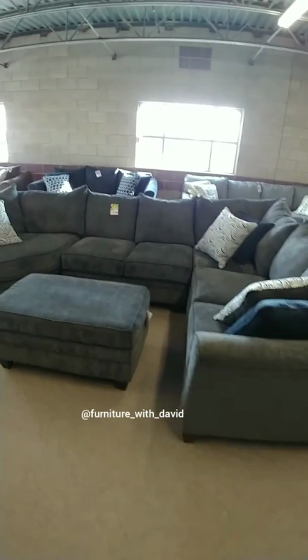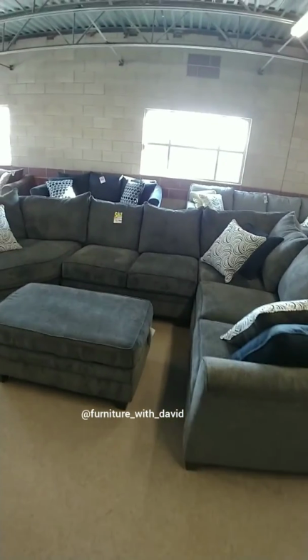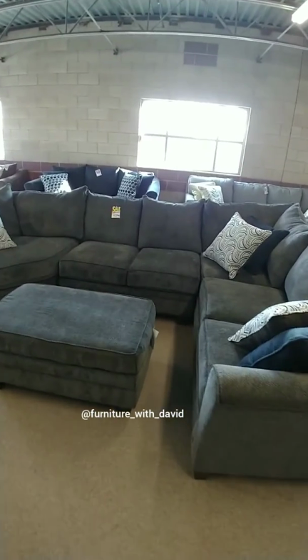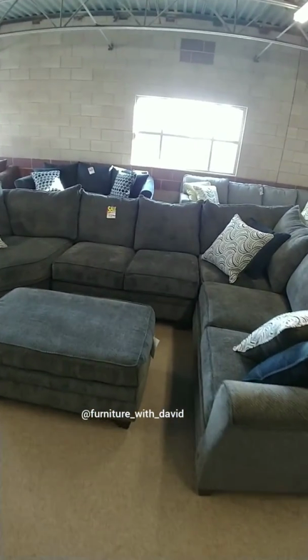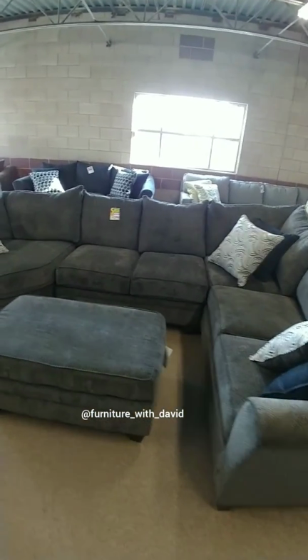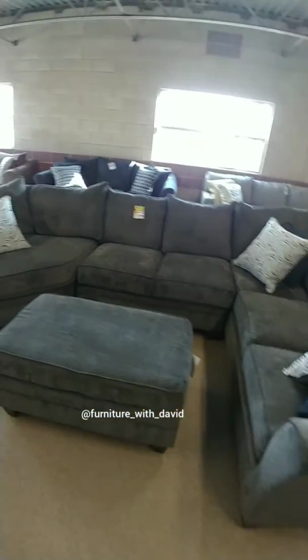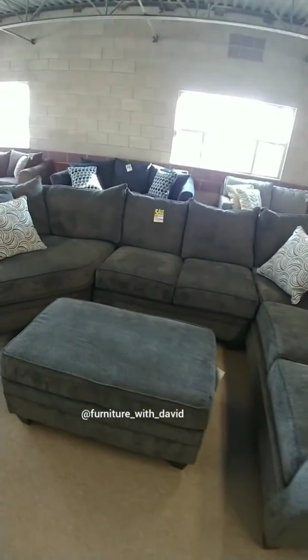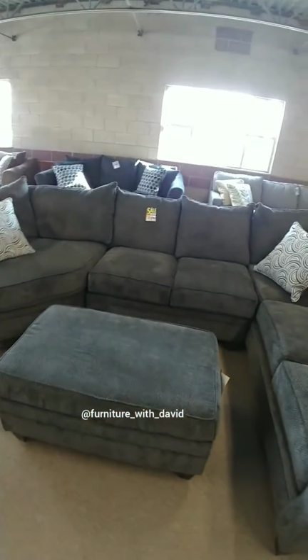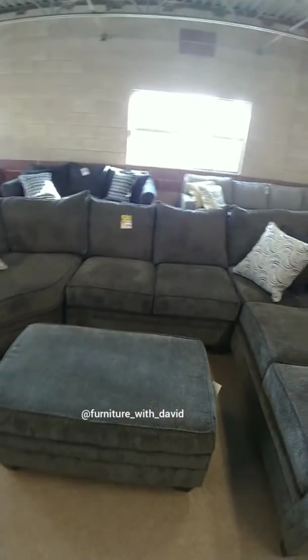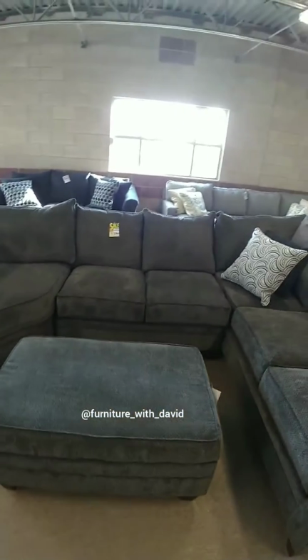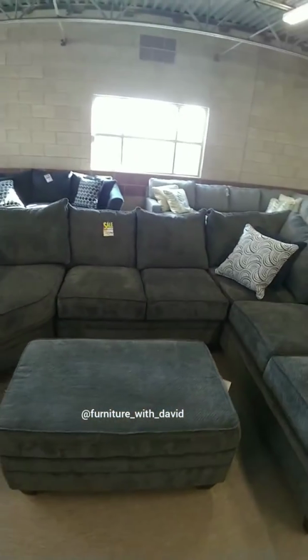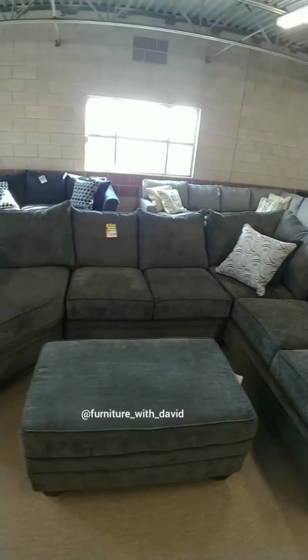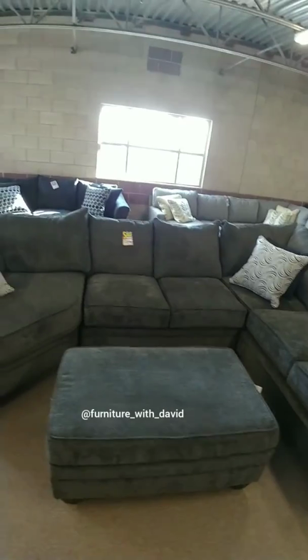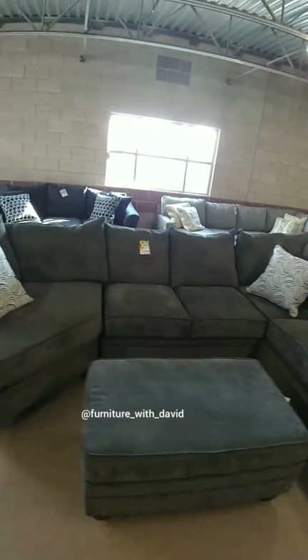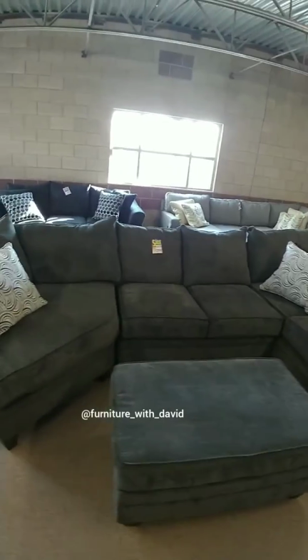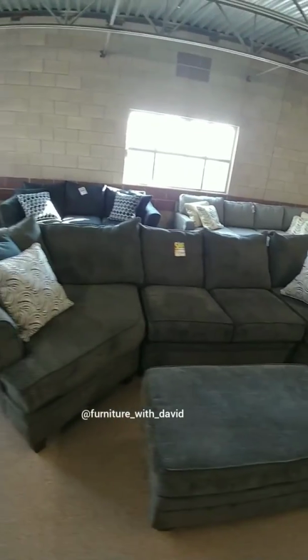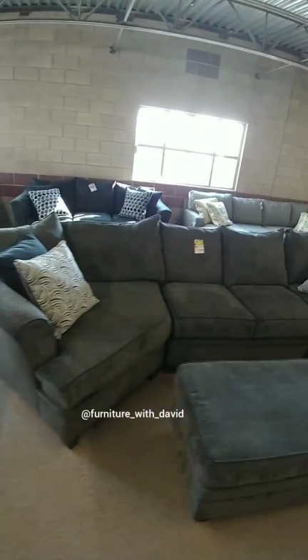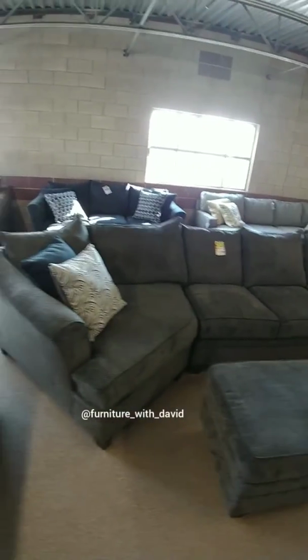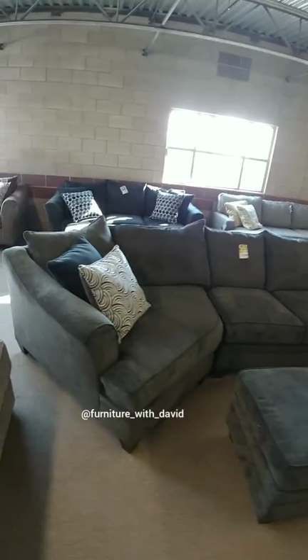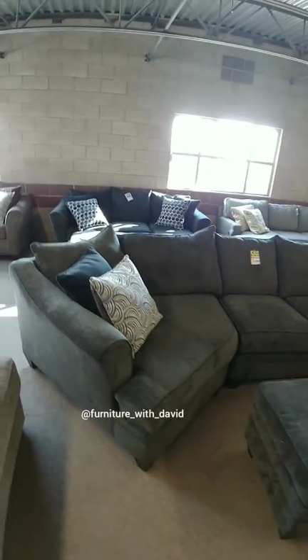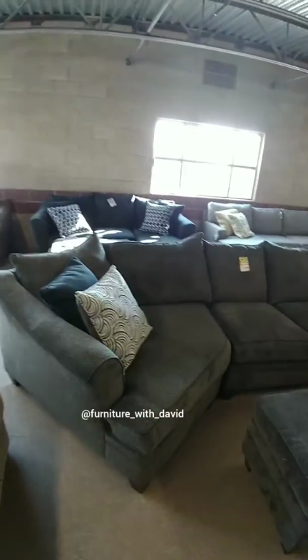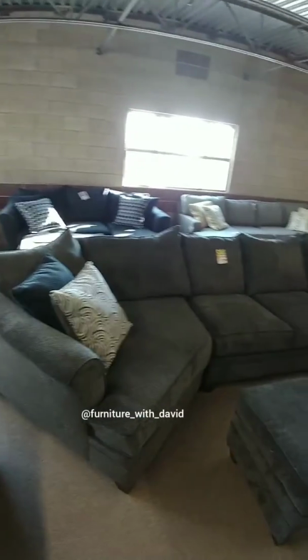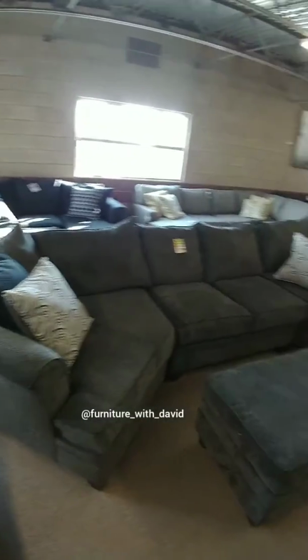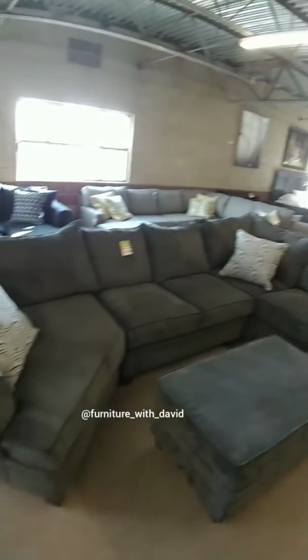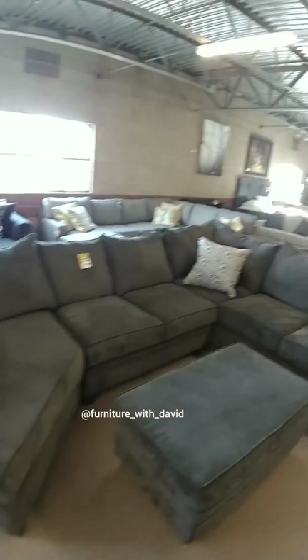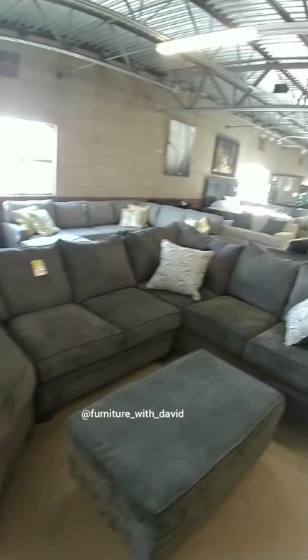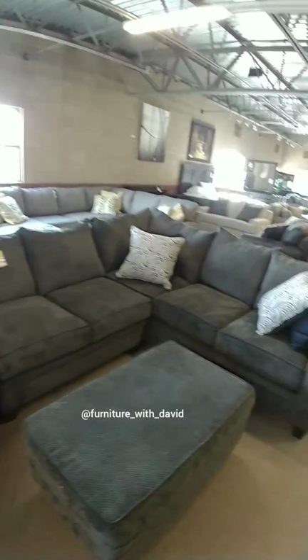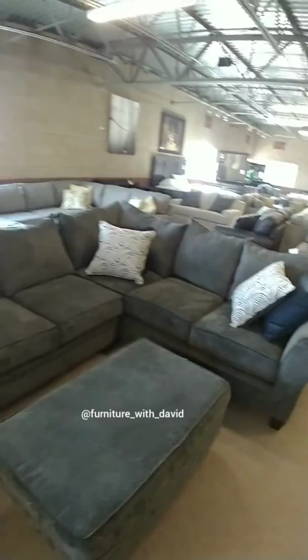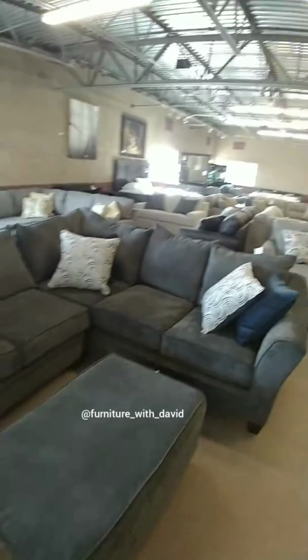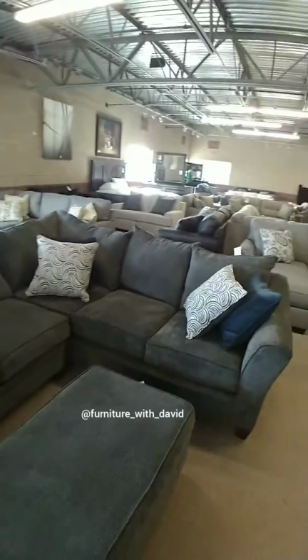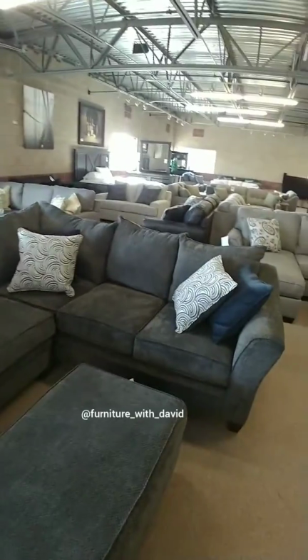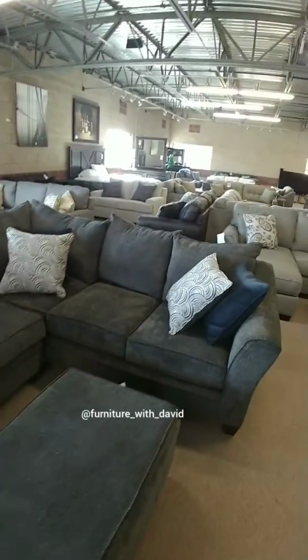The back on this guy is 159 inches long and the long sofa is 97 inches long.